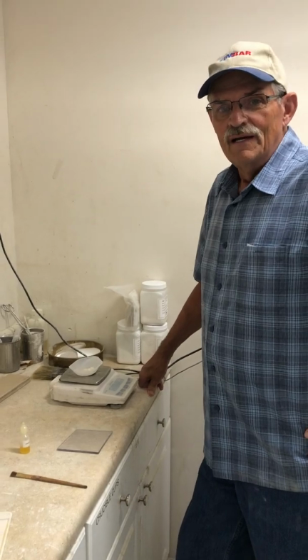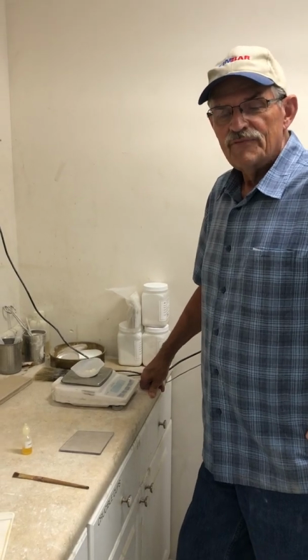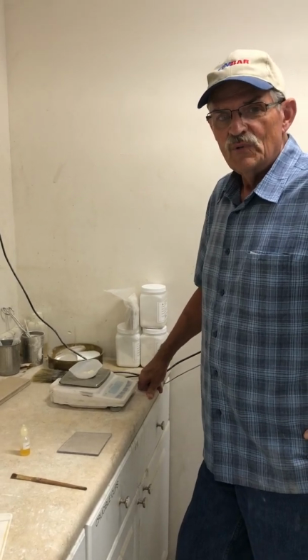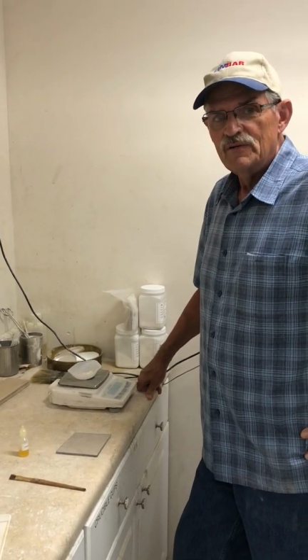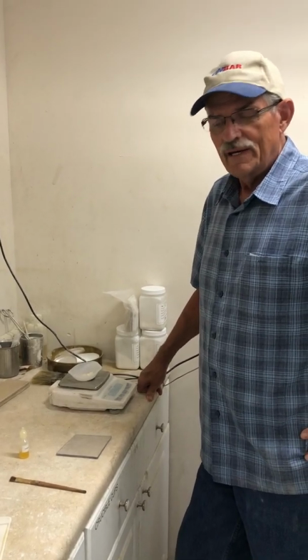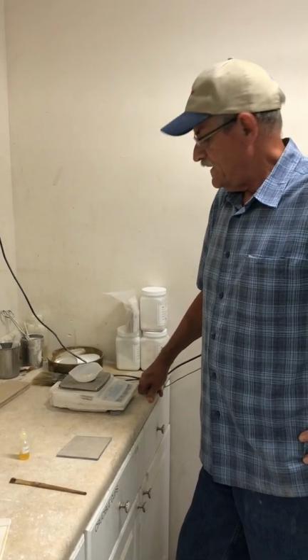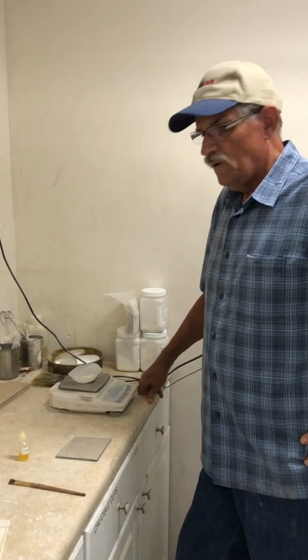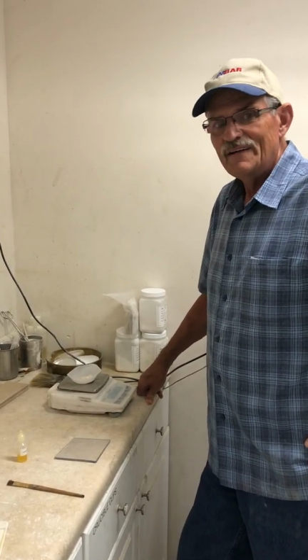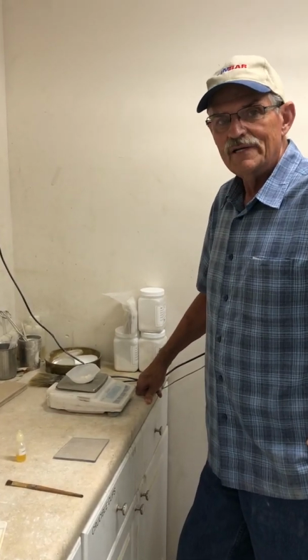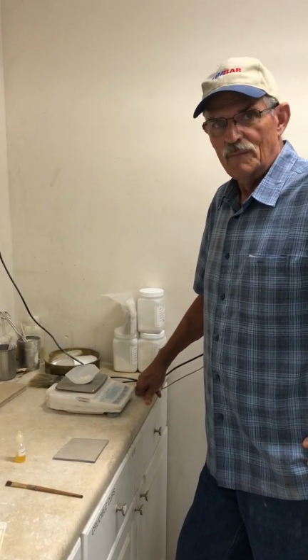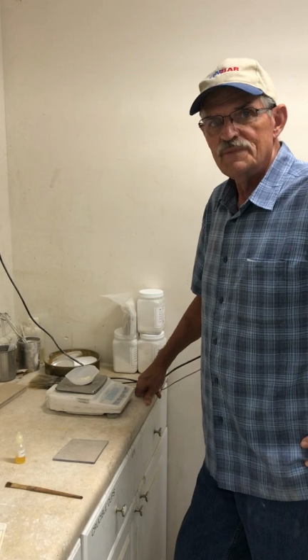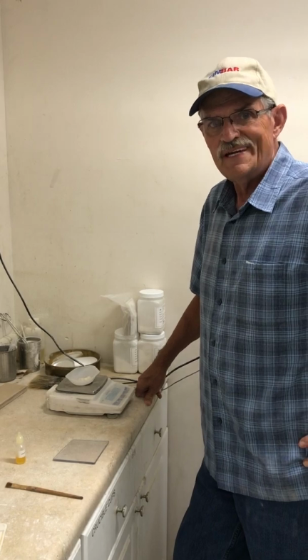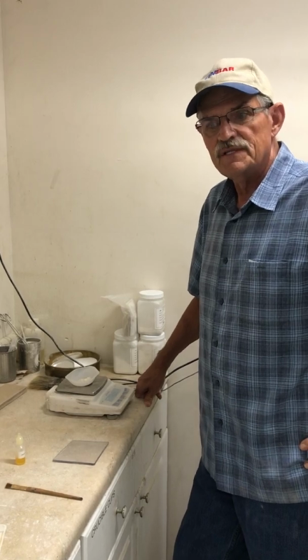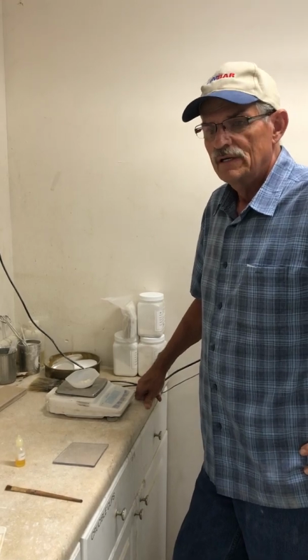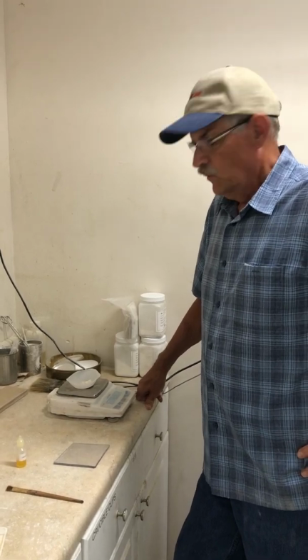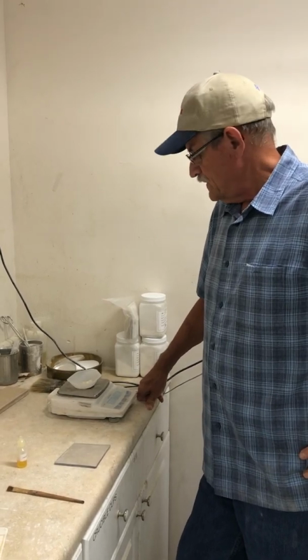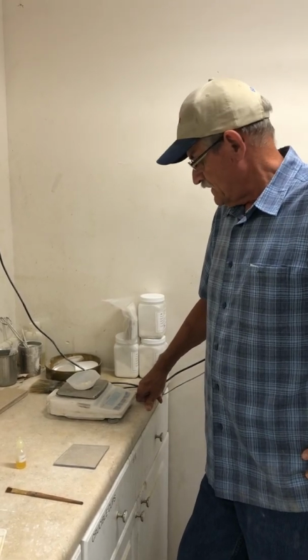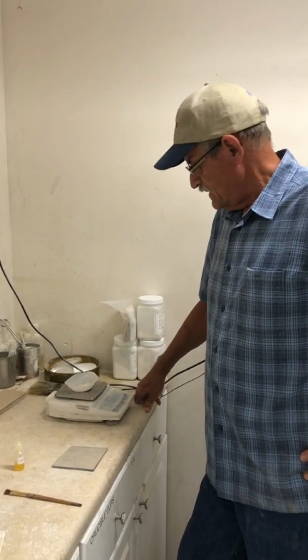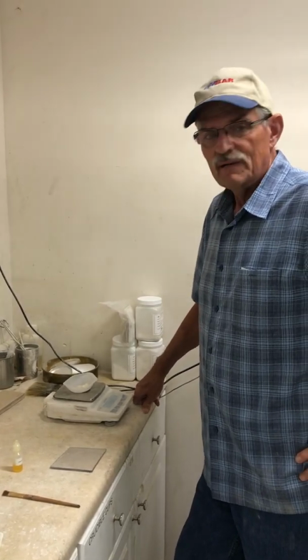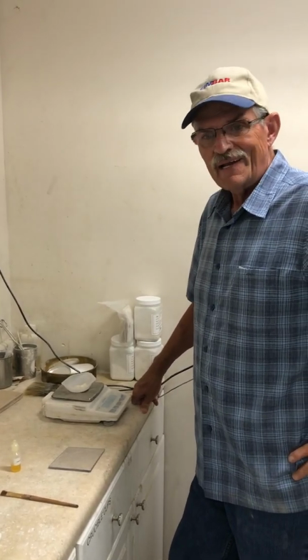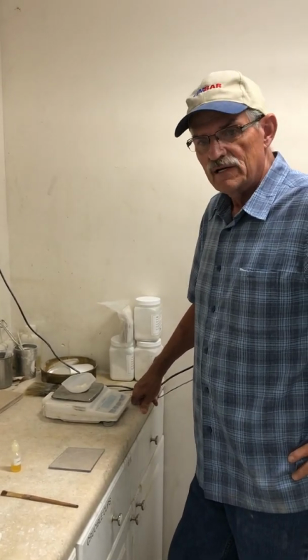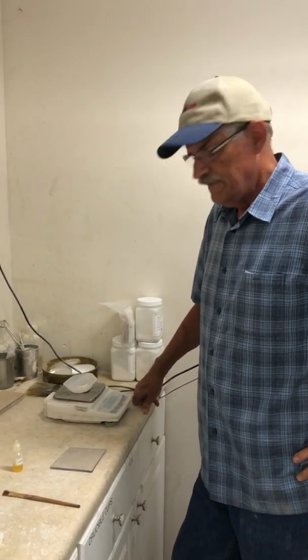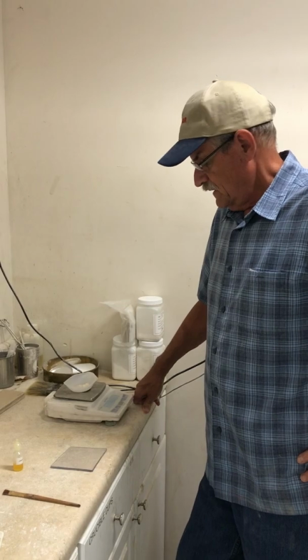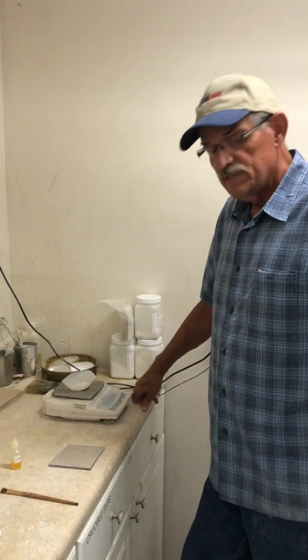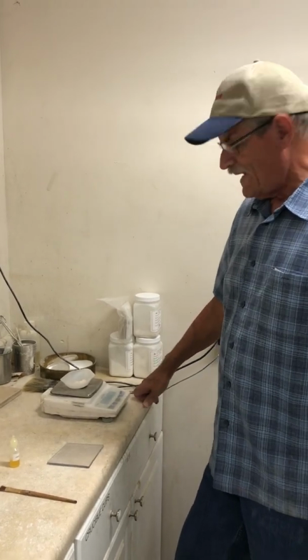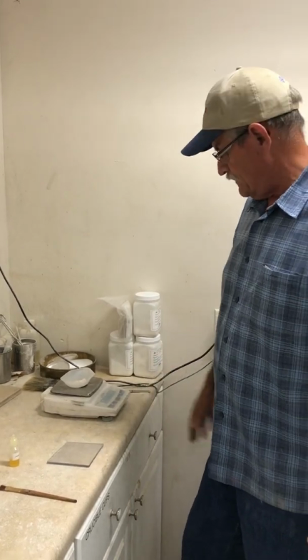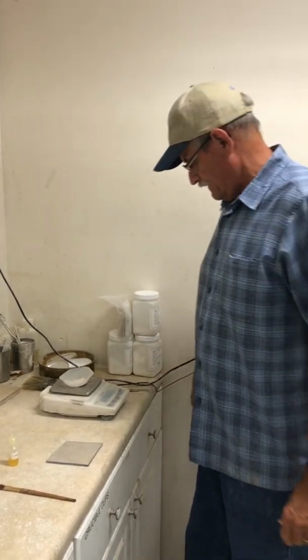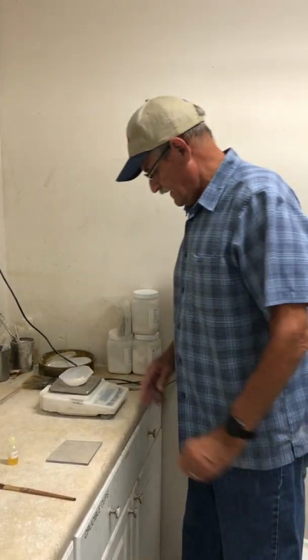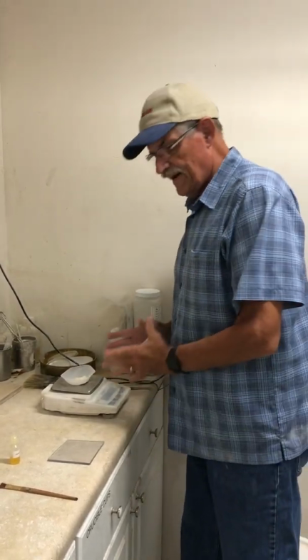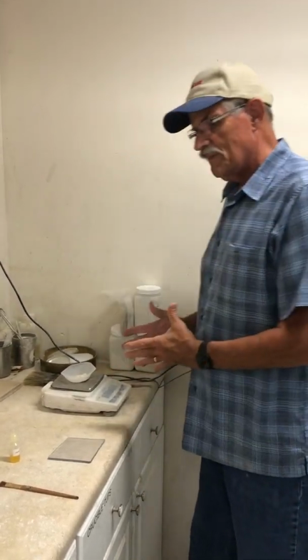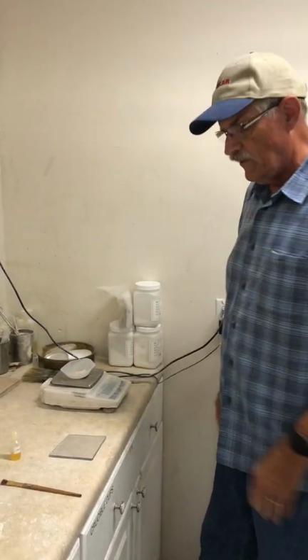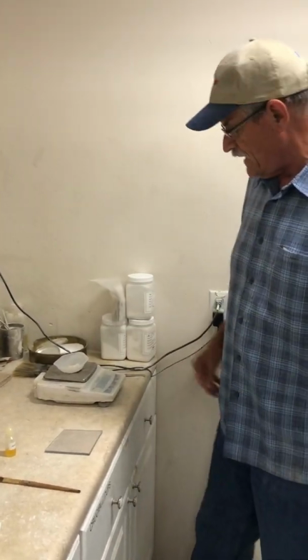Good afternoon. We're here to make a video on how to do an oil absorption test. We're using as our base product Baromite XF, which is a 3 micron product. I've got the 5 grams already weighed out.